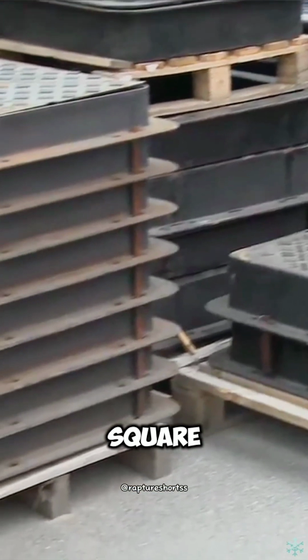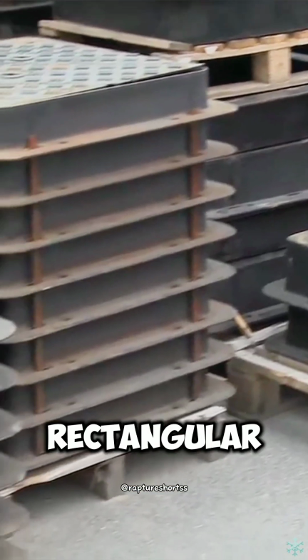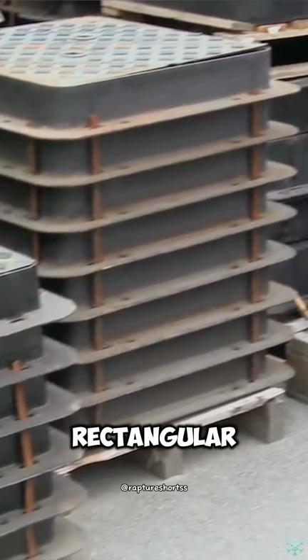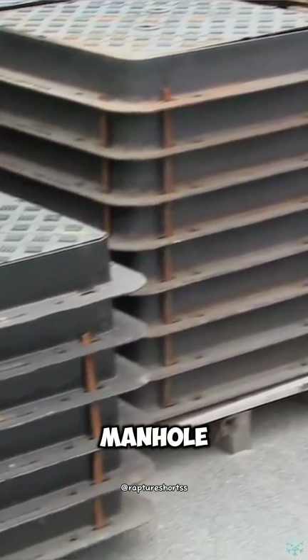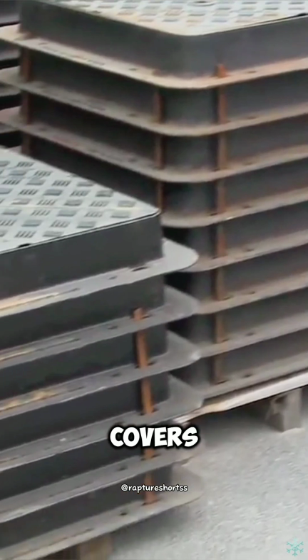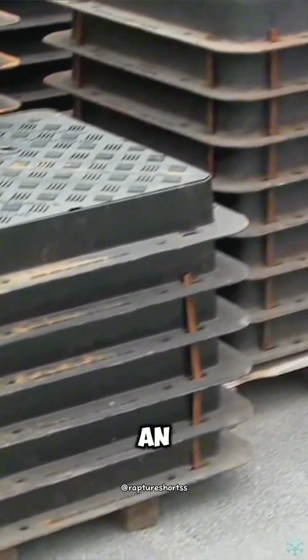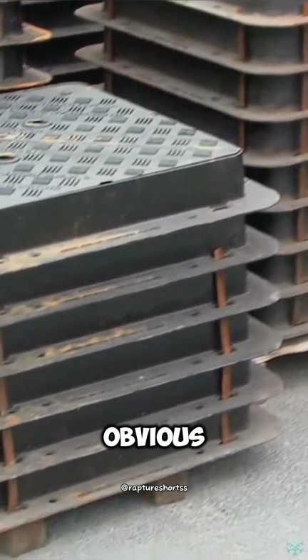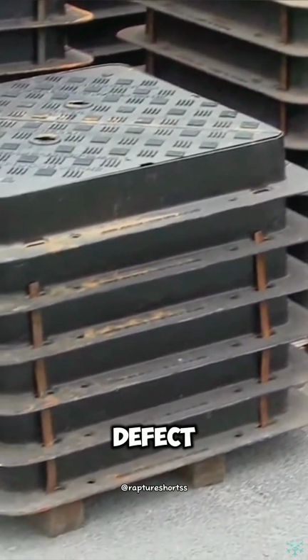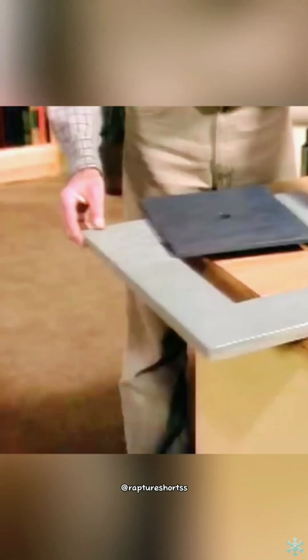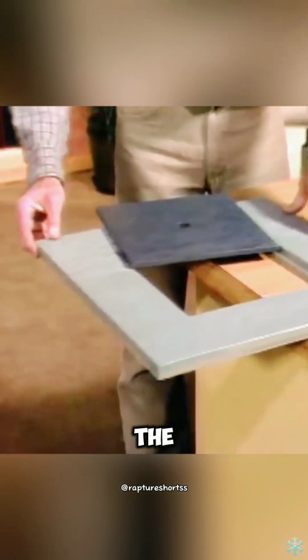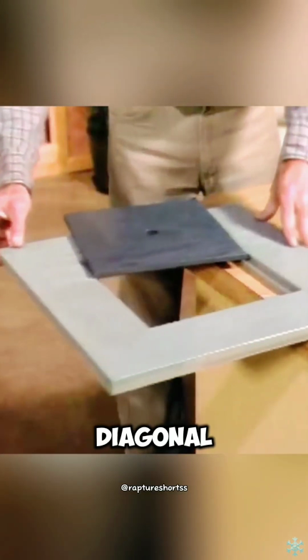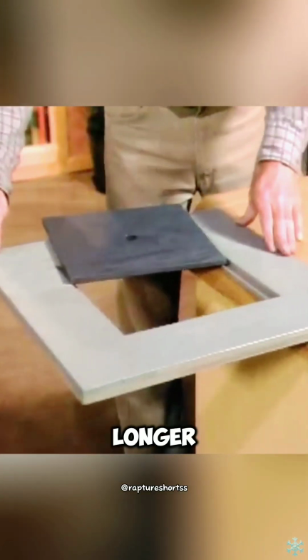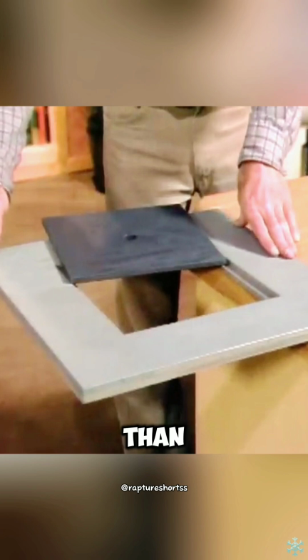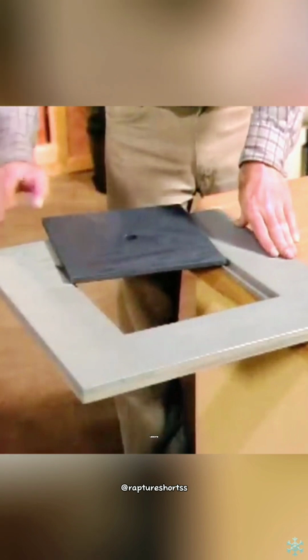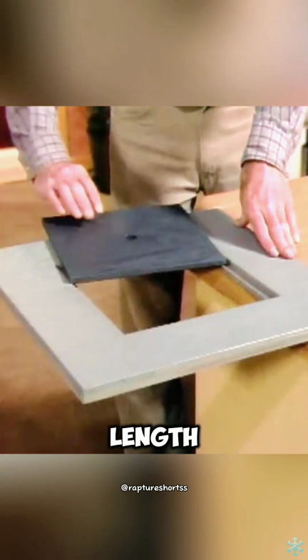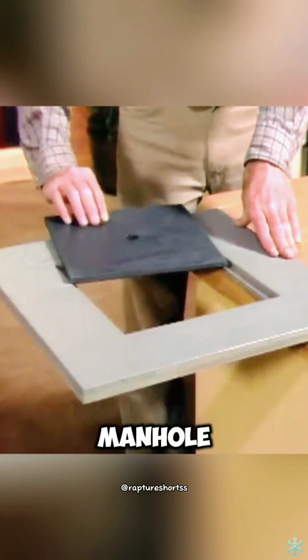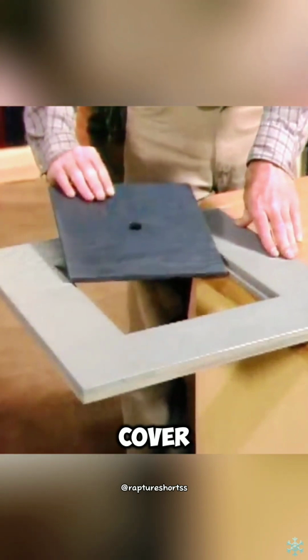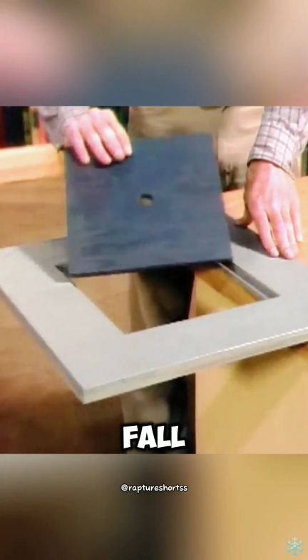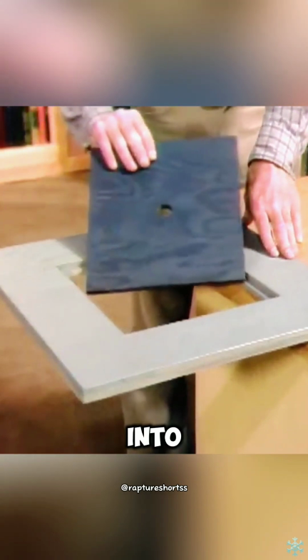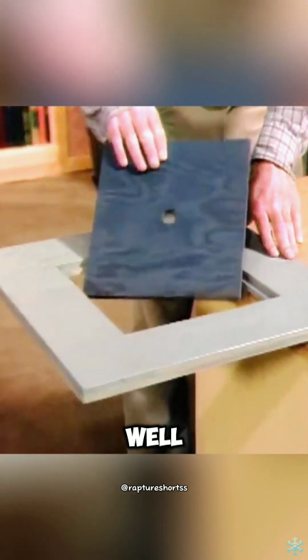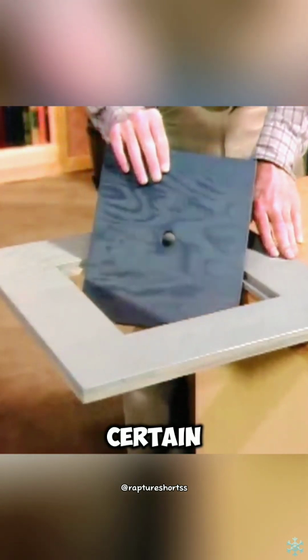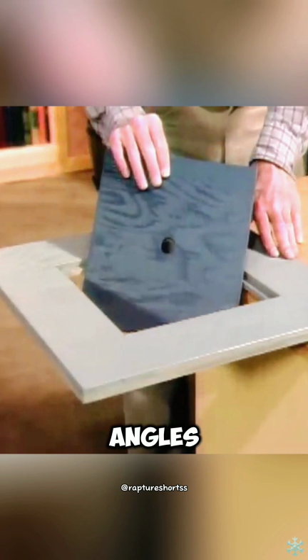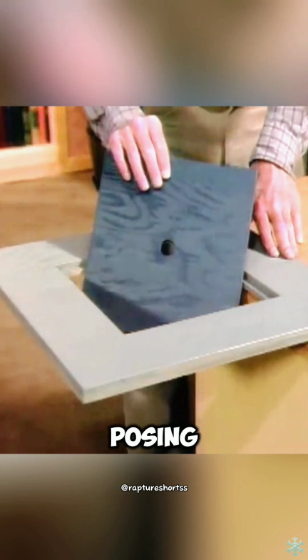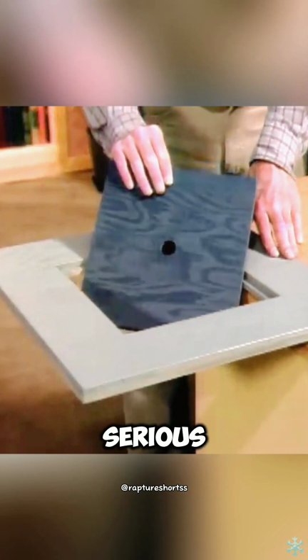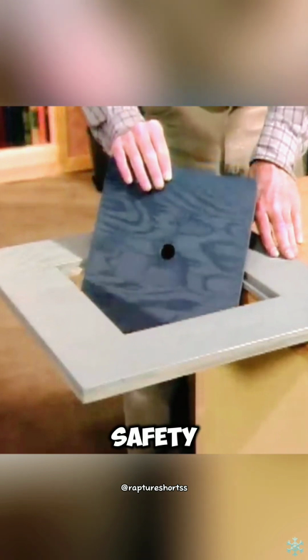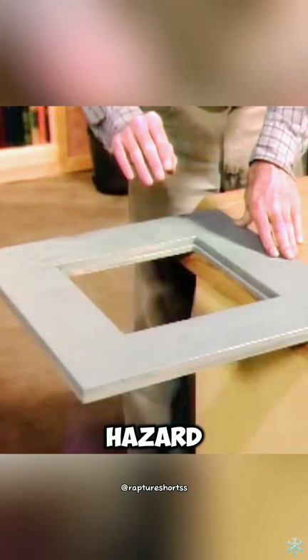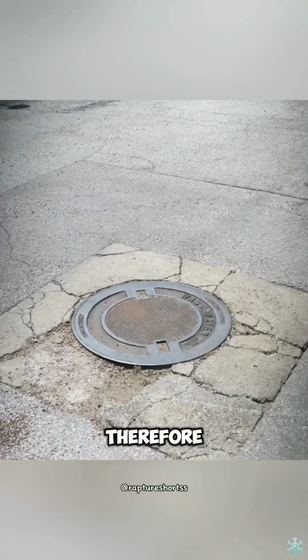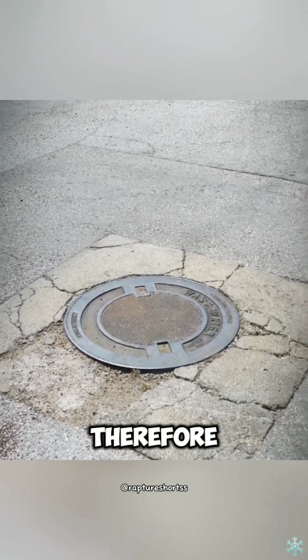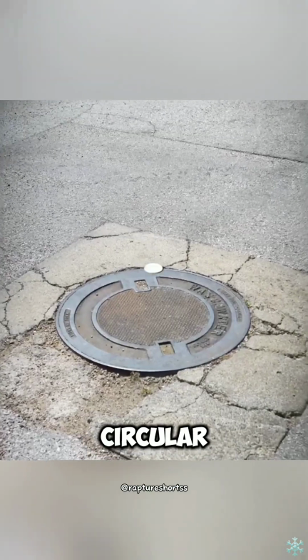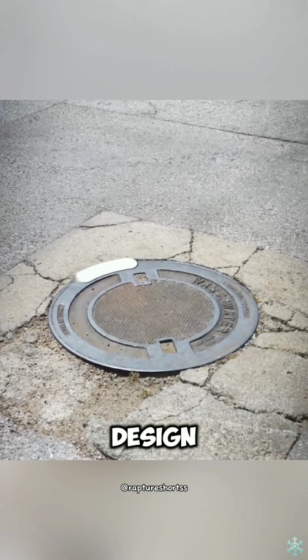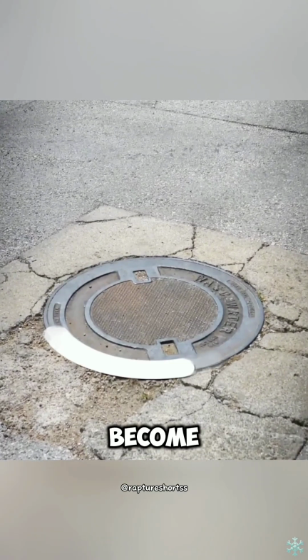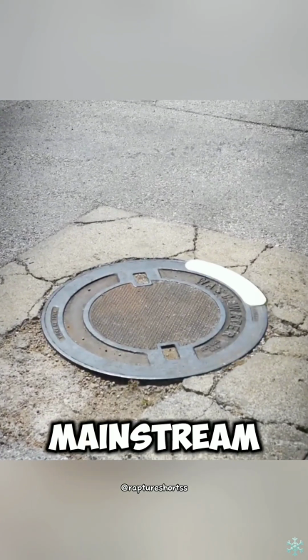In contrast, square or rectangular manhole covers have an obvious defect. Because the diagonal is longer than the side length, the manhole cover may fall into the well at certain angles, posing a serious safety hazard. Therefore, the circular design has become the mainstream.